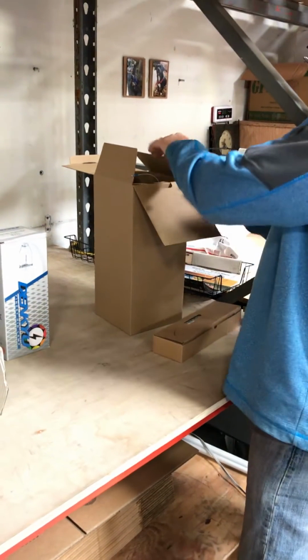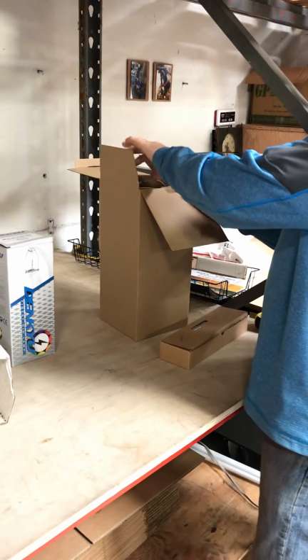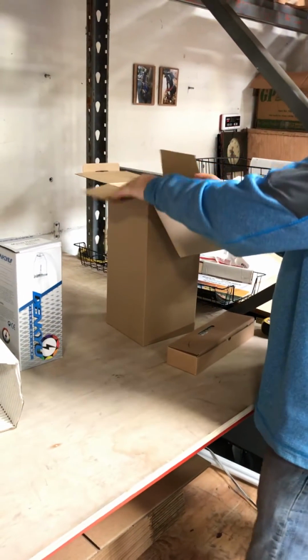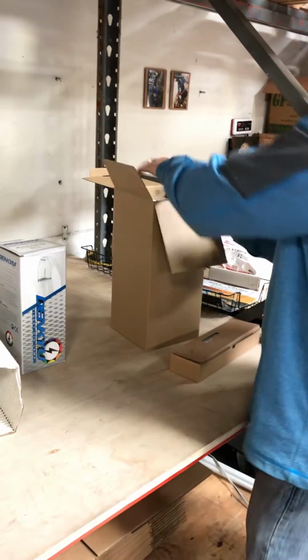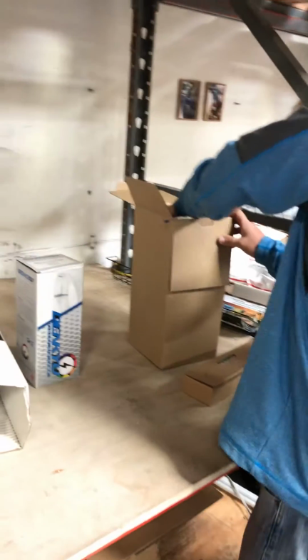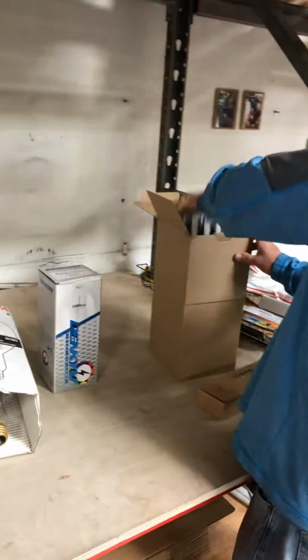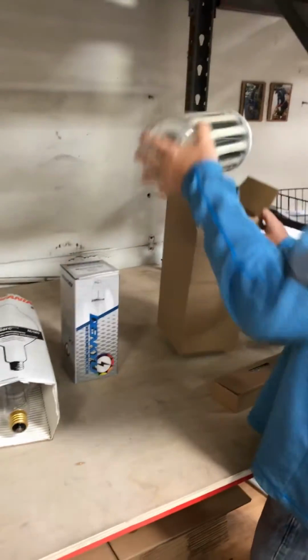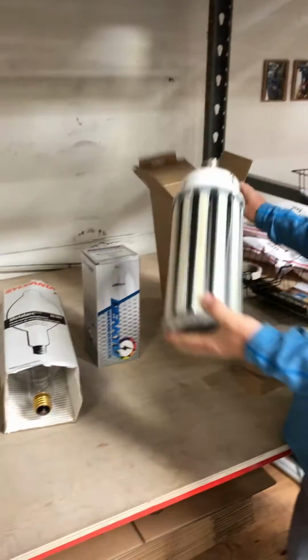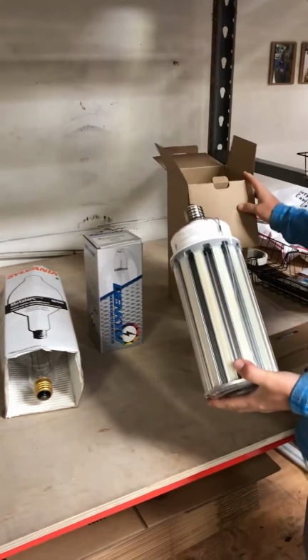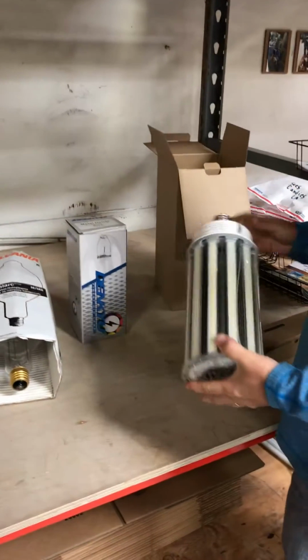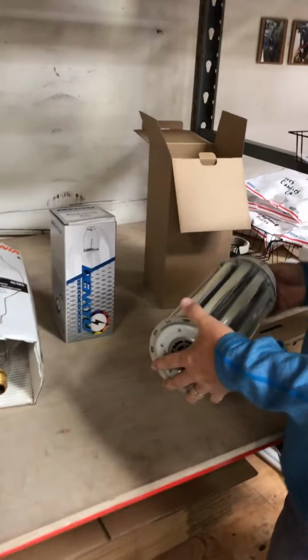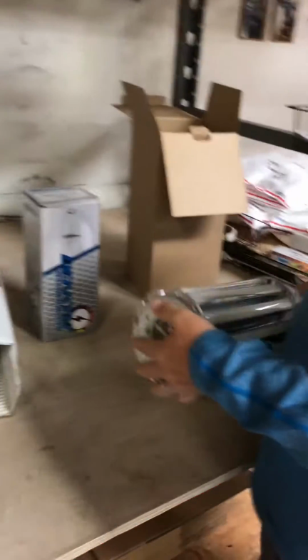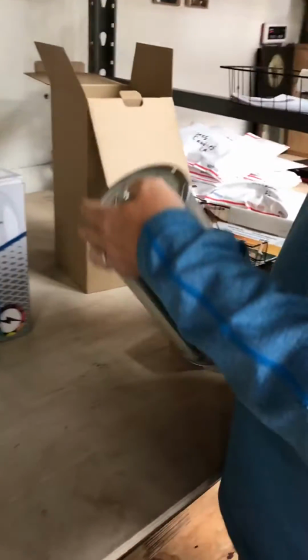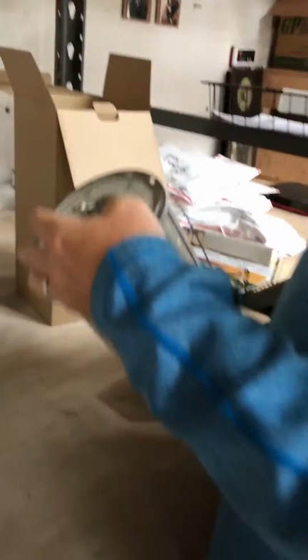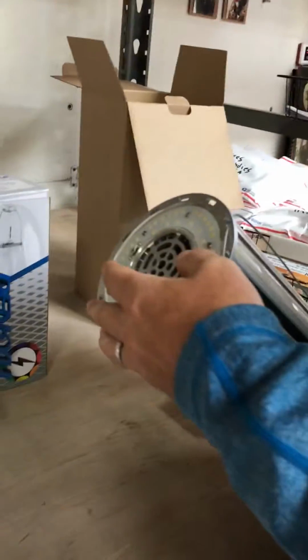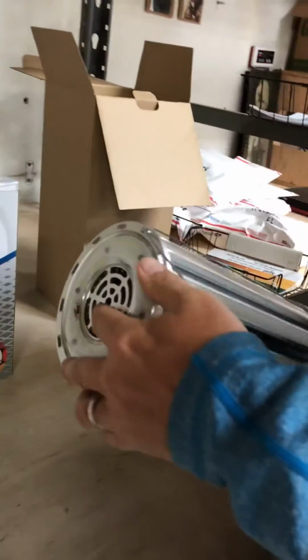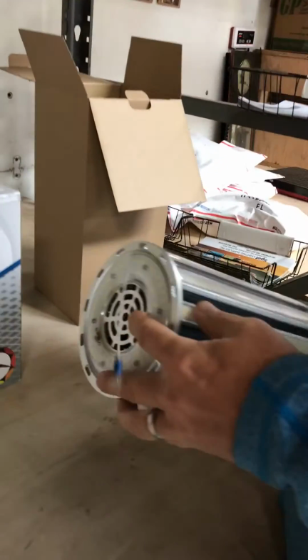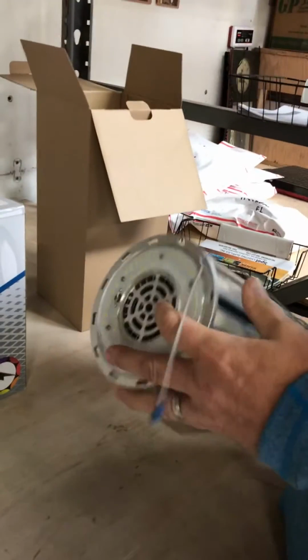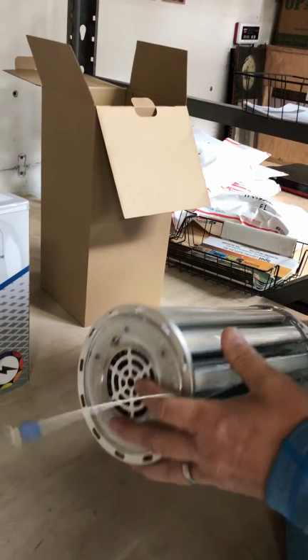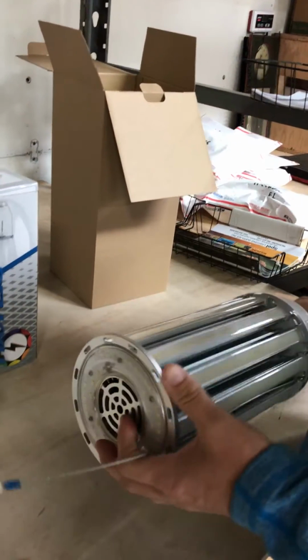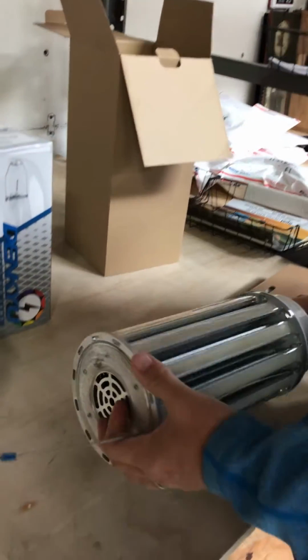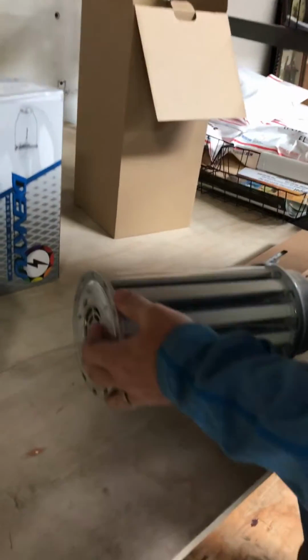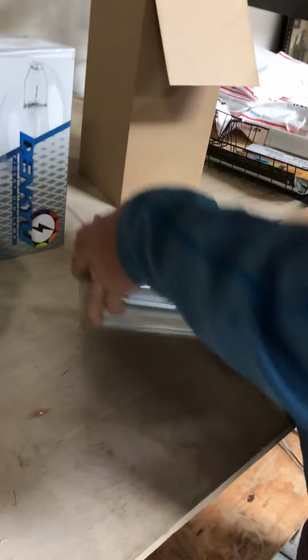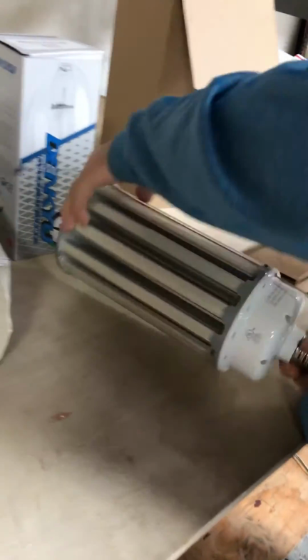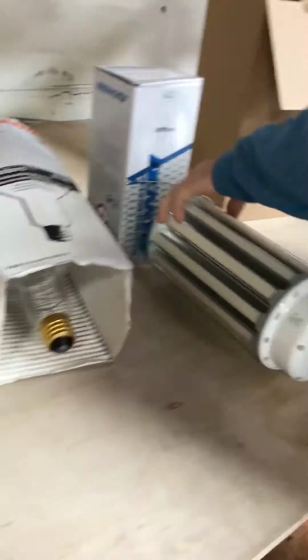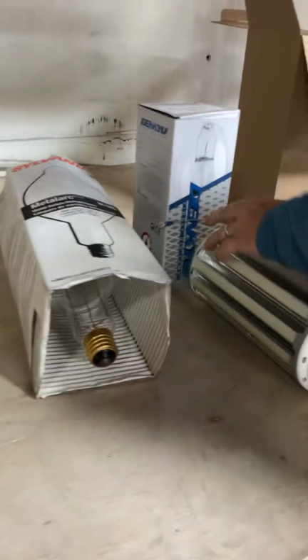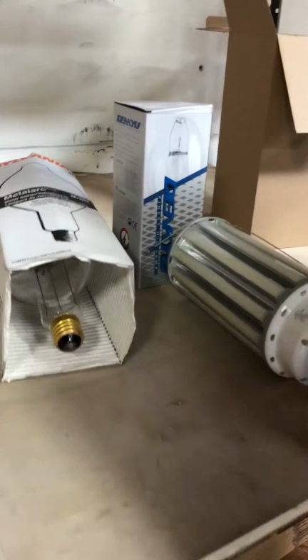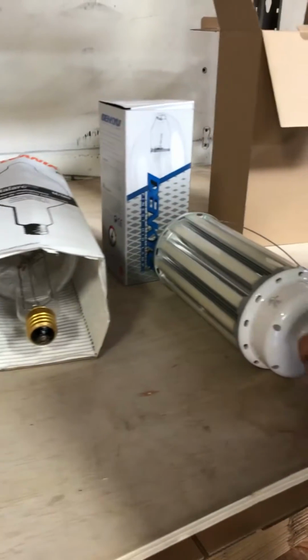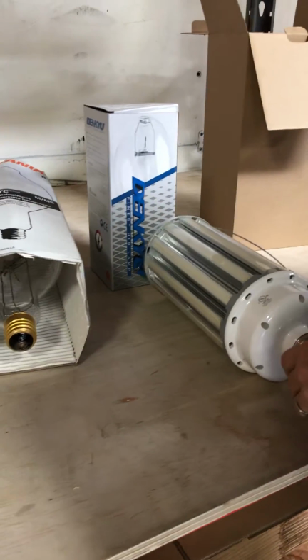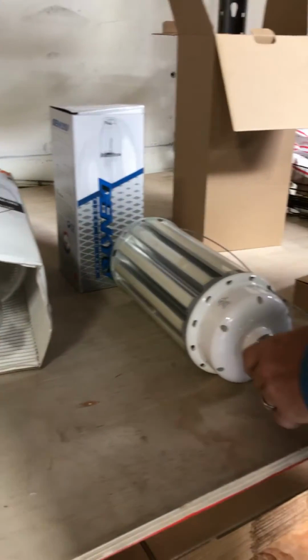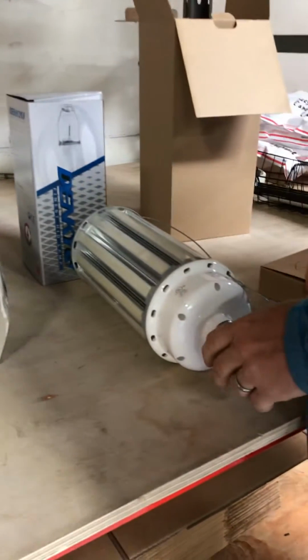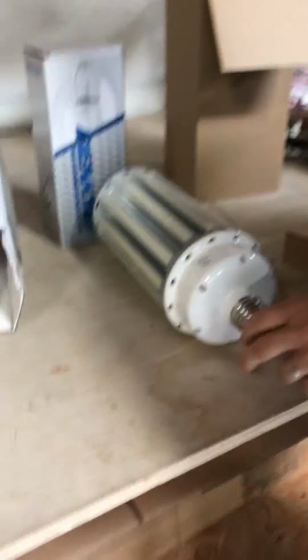All right, thanks for checking out lighting-spot.com. Today we're going to show you a 200 watt LED corn bulb. This lamp right here replaces a thousand watt metal halide lamp.